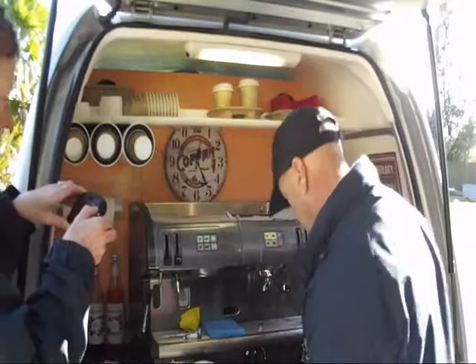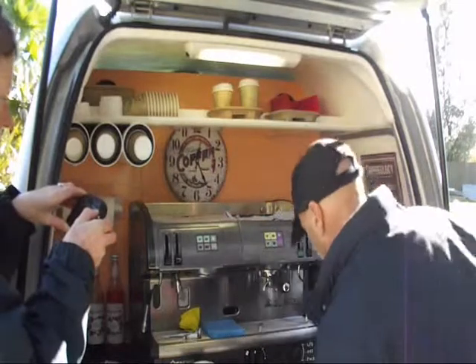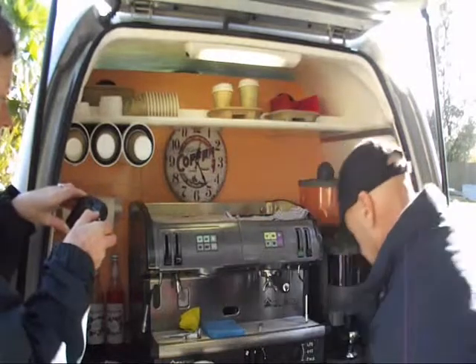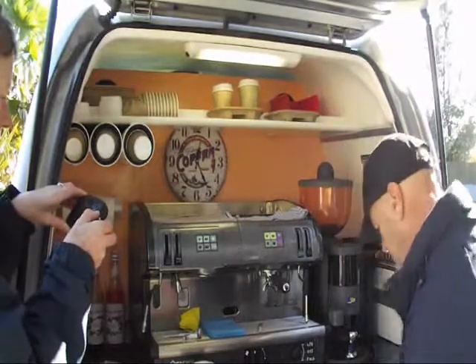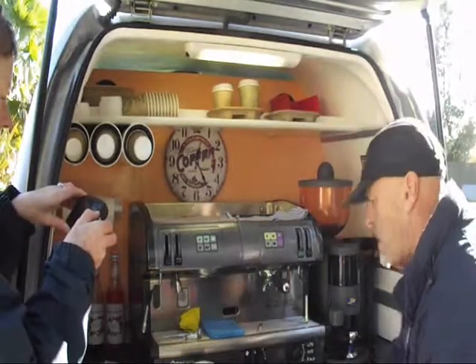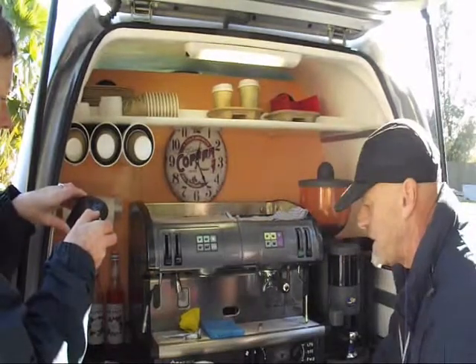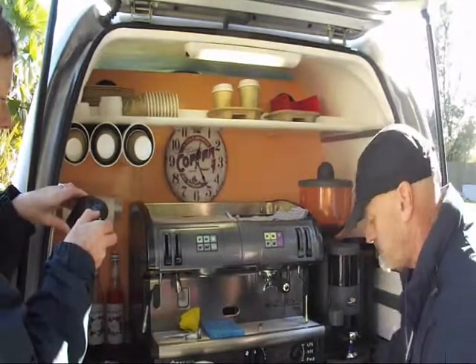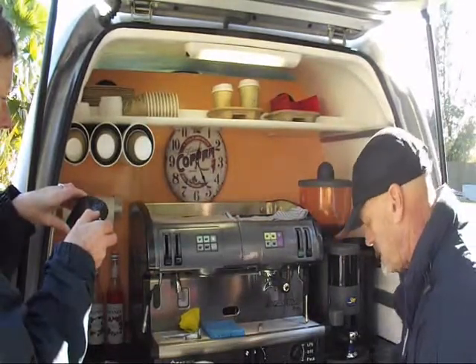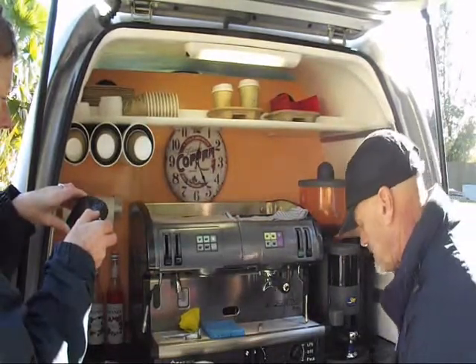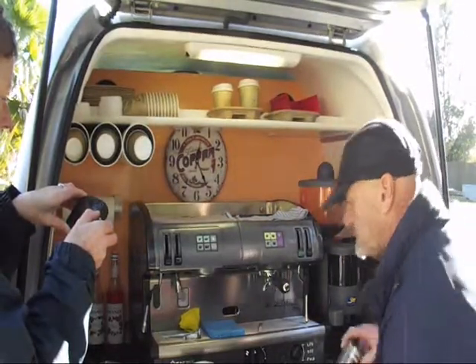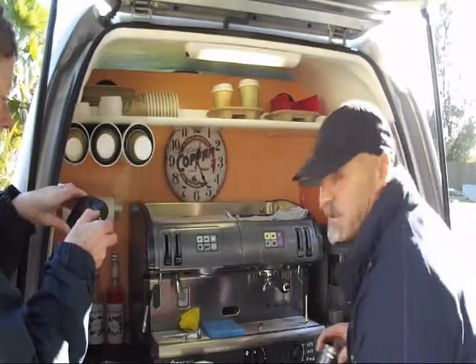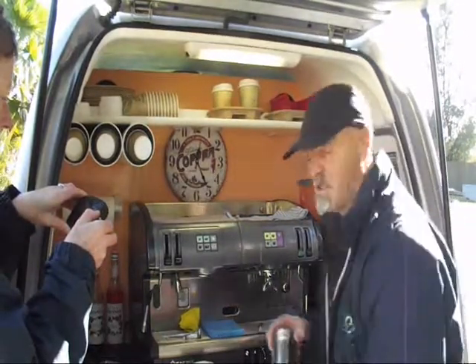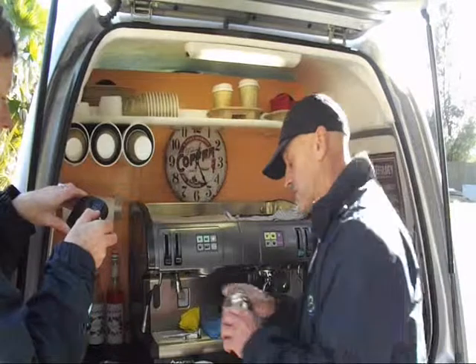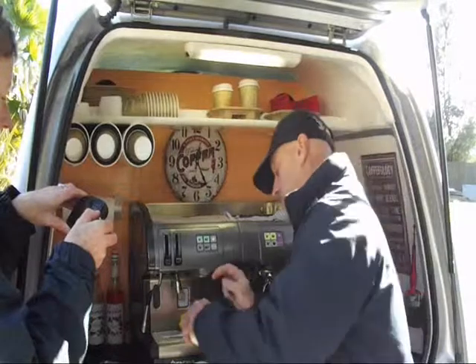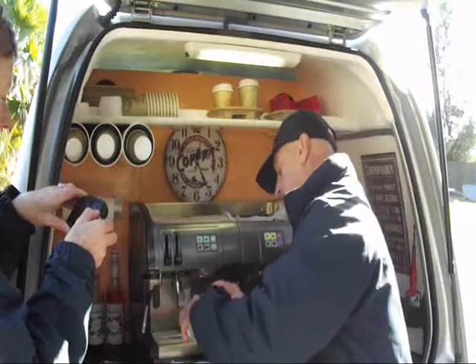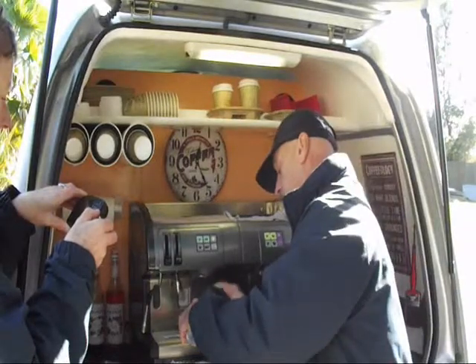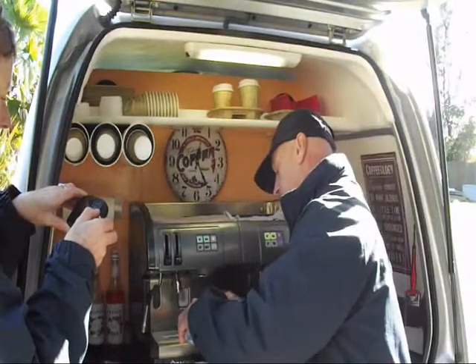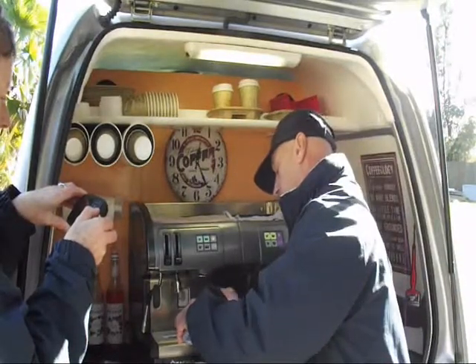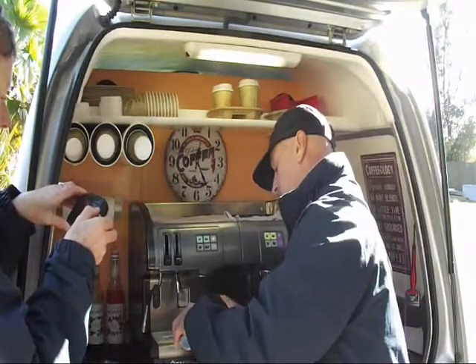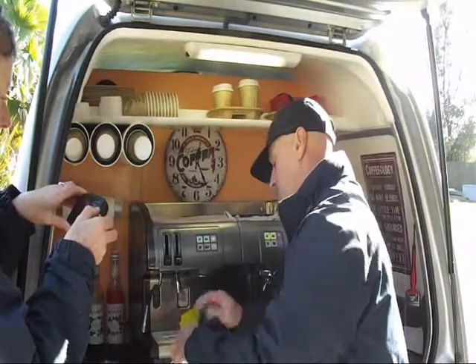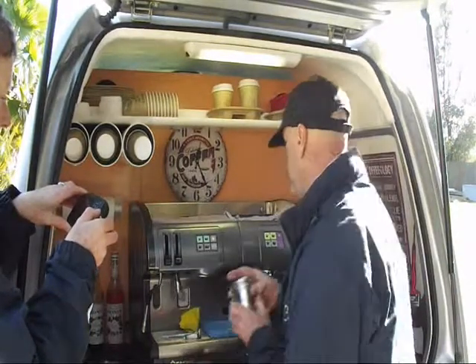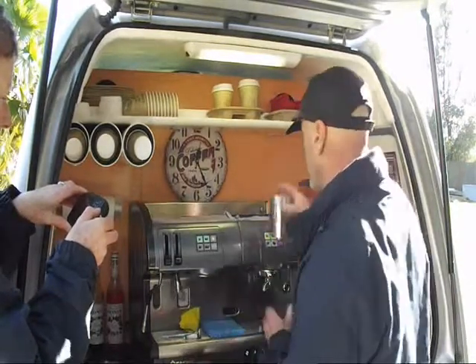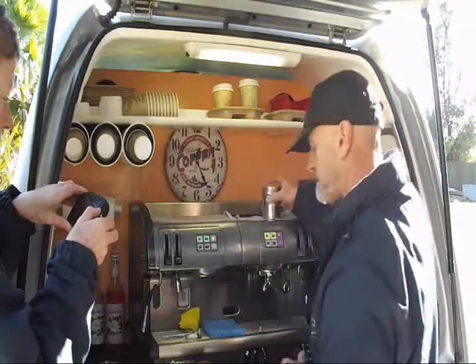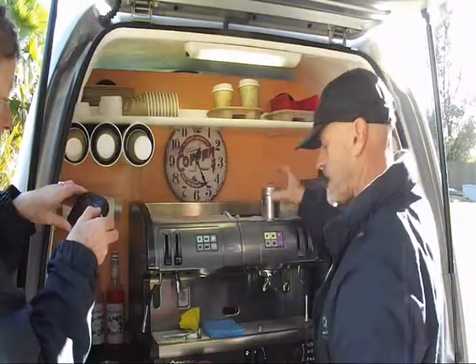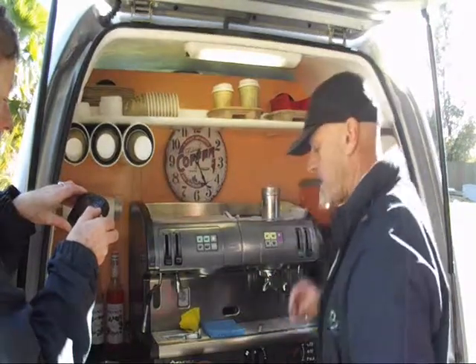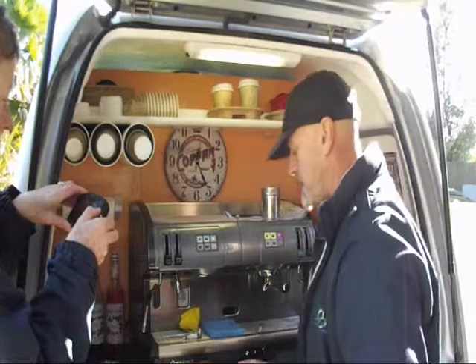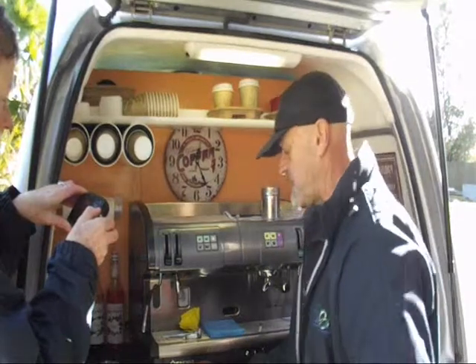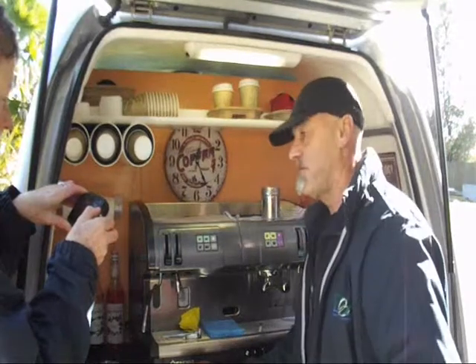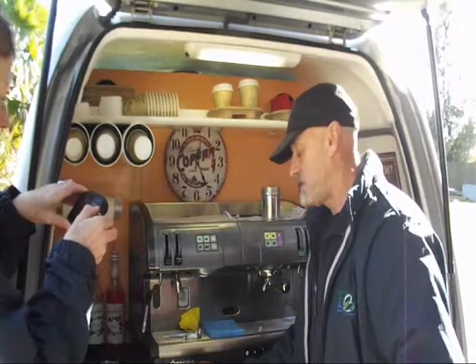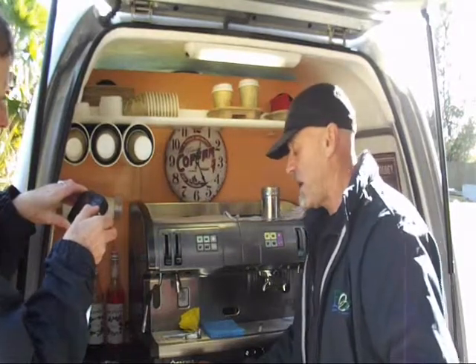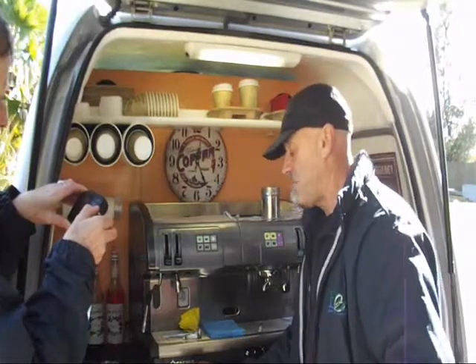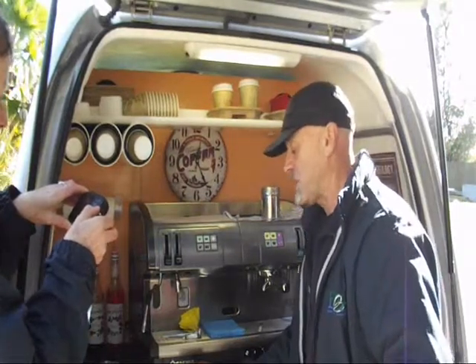And there we have it — our lovely mochaccino. I'll give it a bit of chocolate sprinkles on top, like that. And there you have it — one mochaccino.